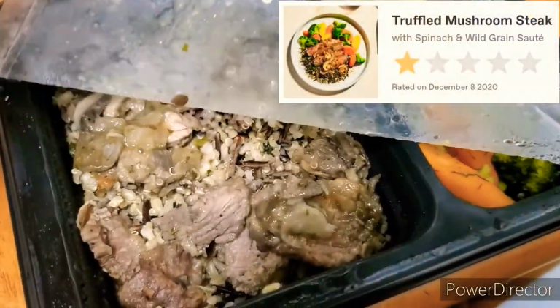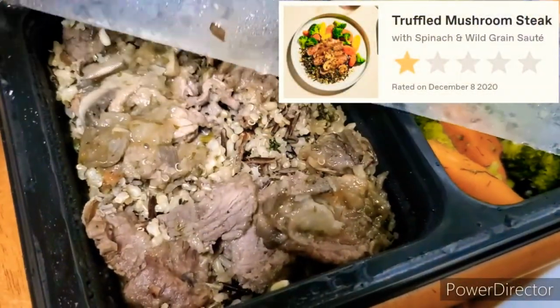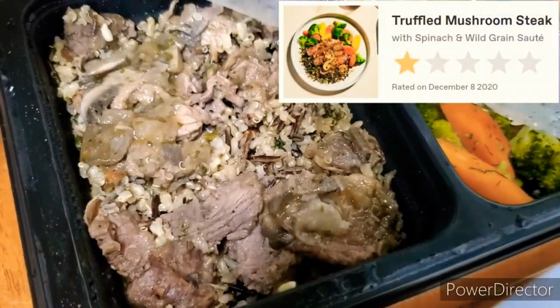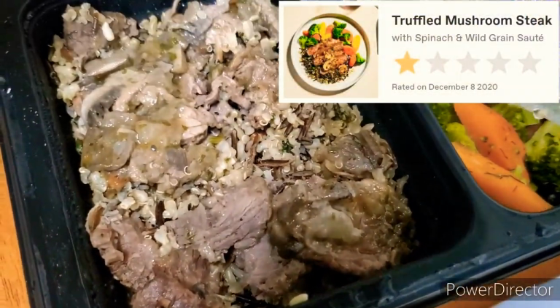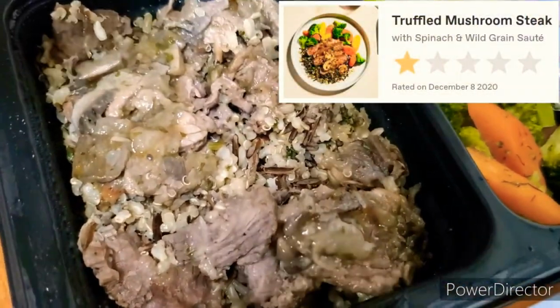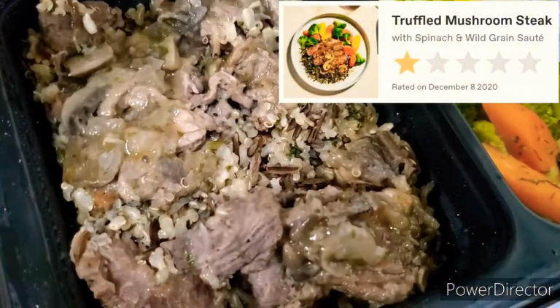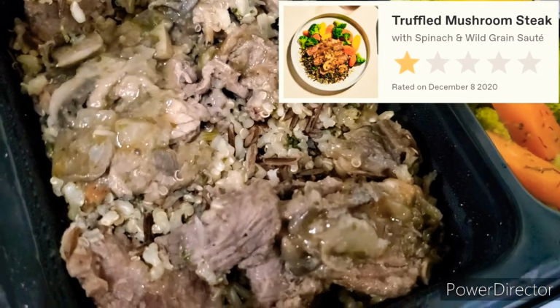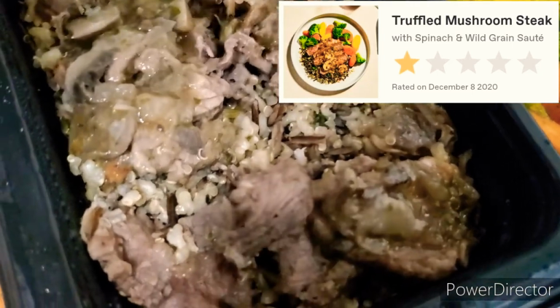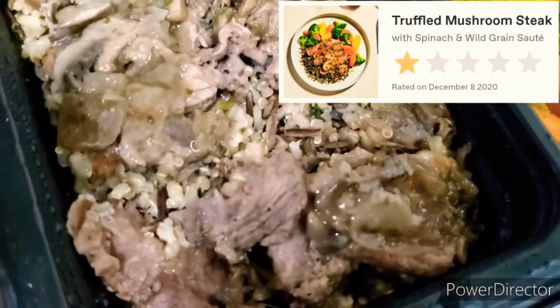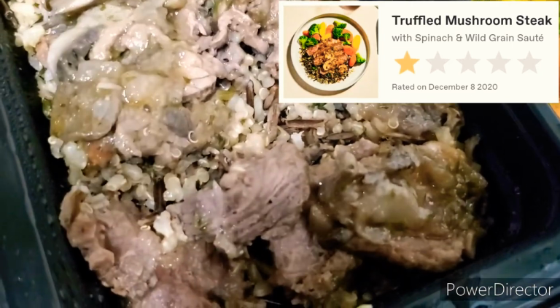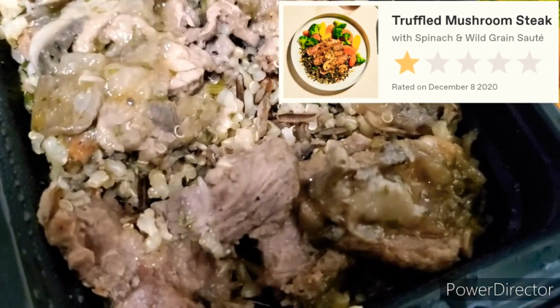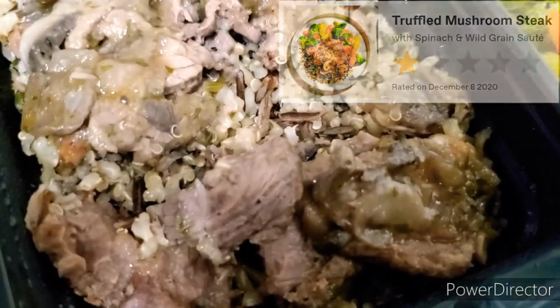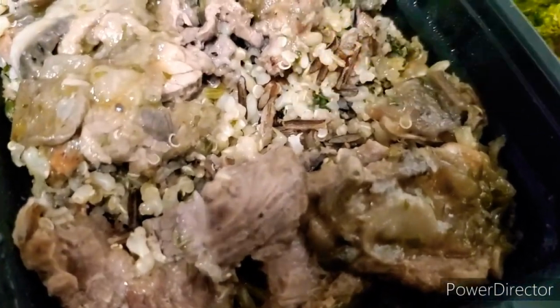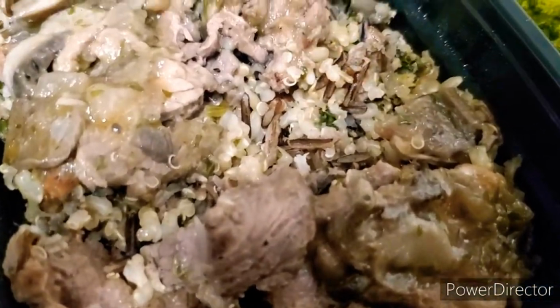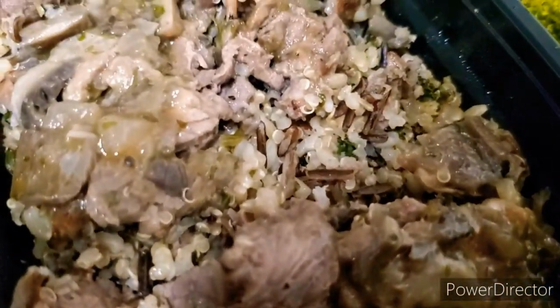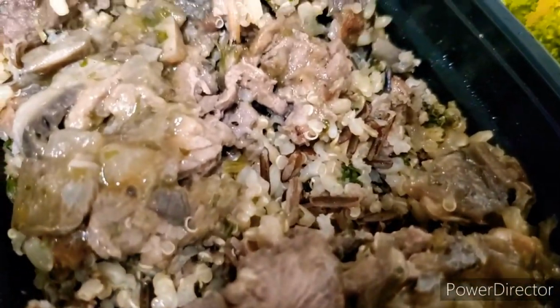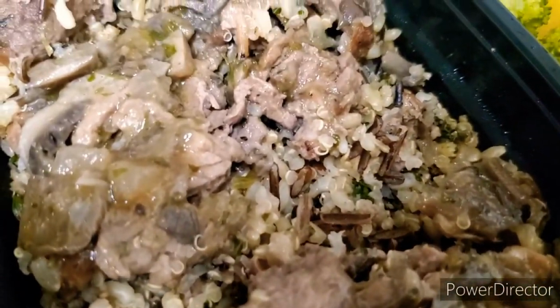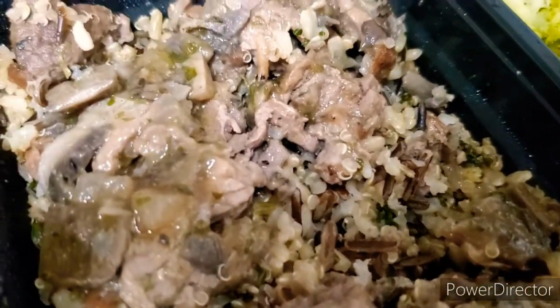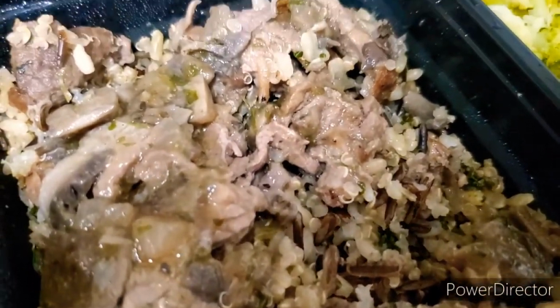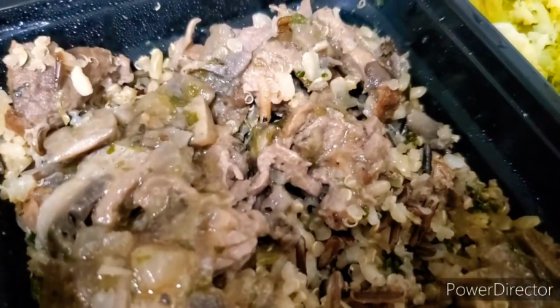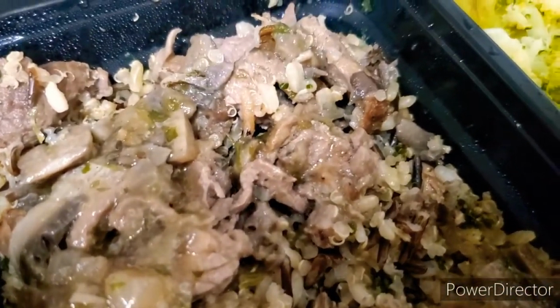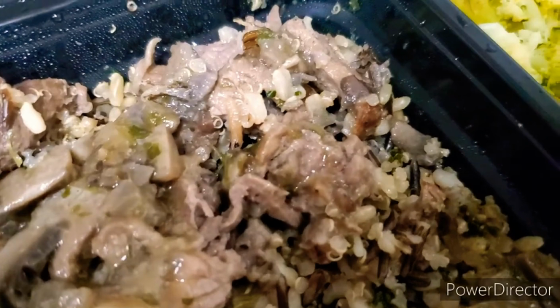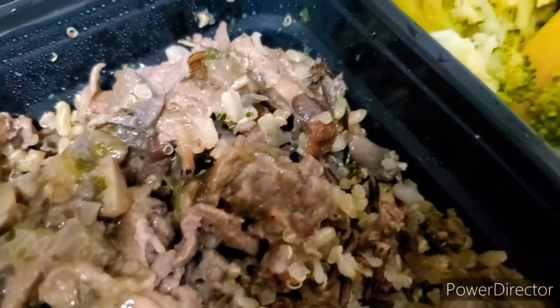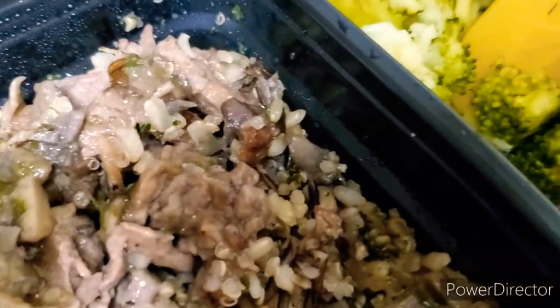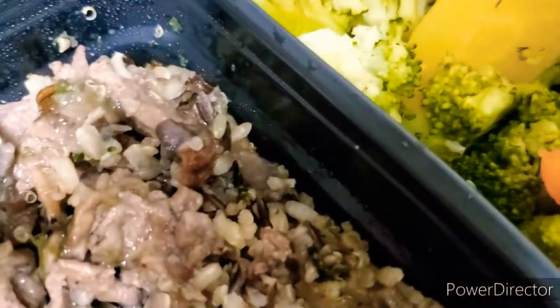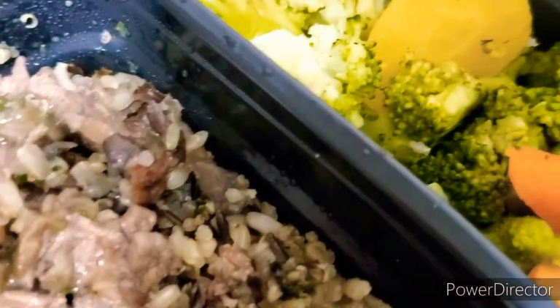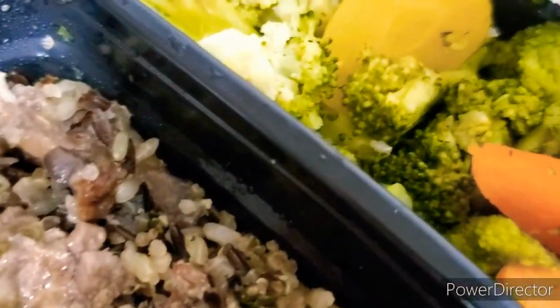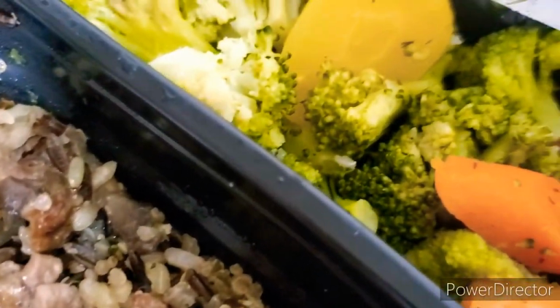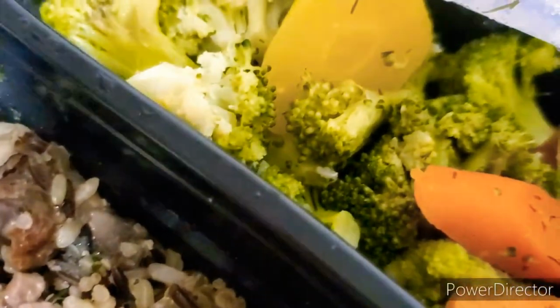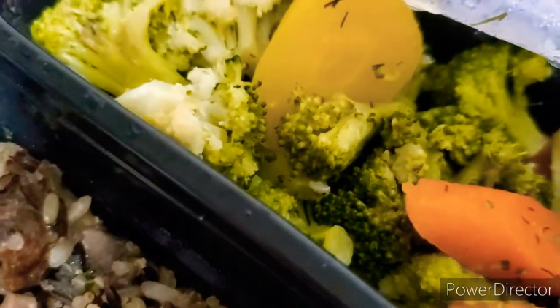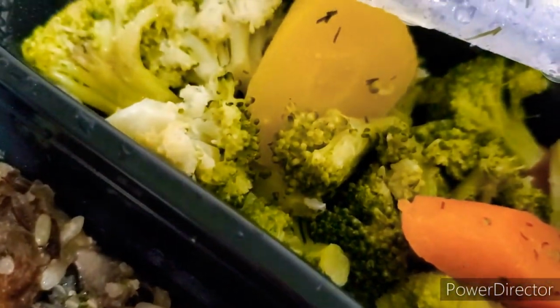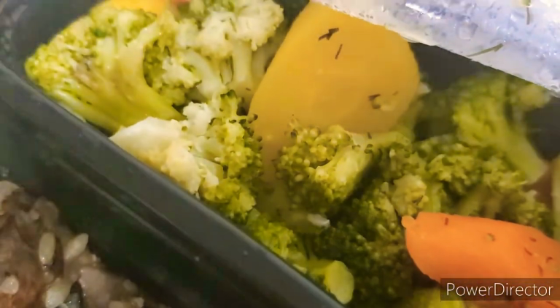Next up, we have the Truffled Mushroom Steak. Most of these meals weren't worthy of their own review video, mainly because they were so bad I couldn't even eat them.